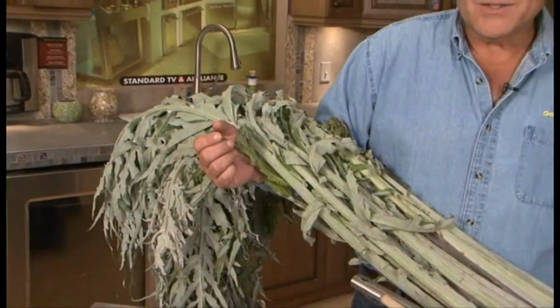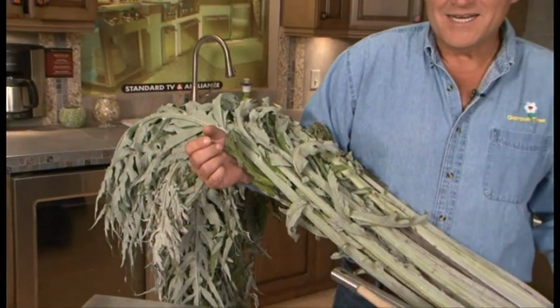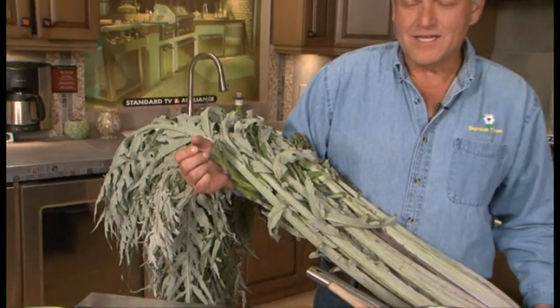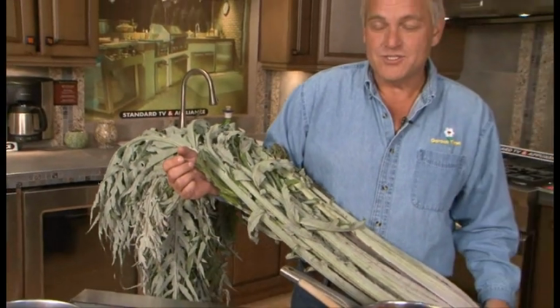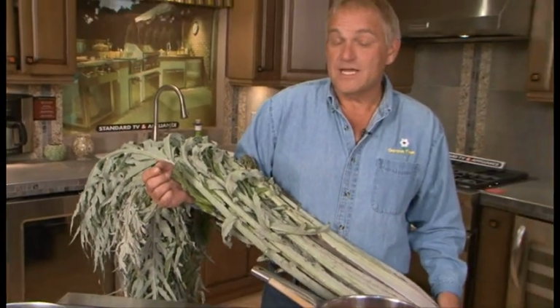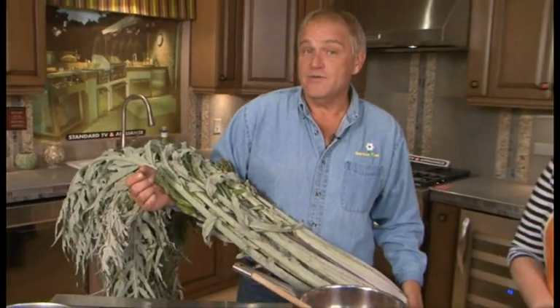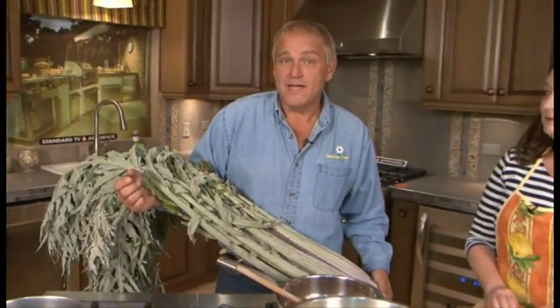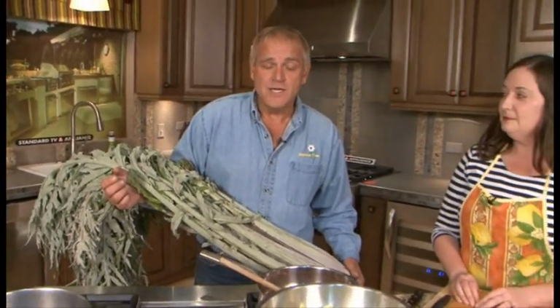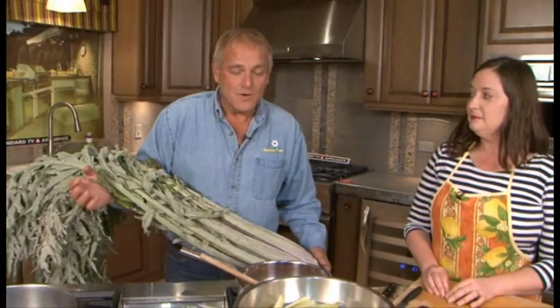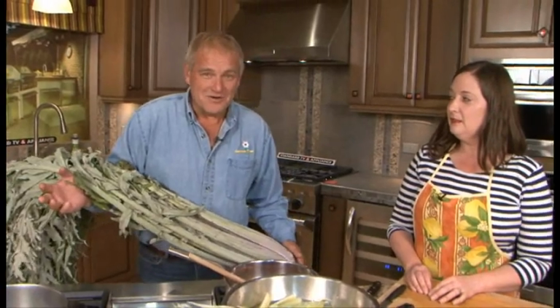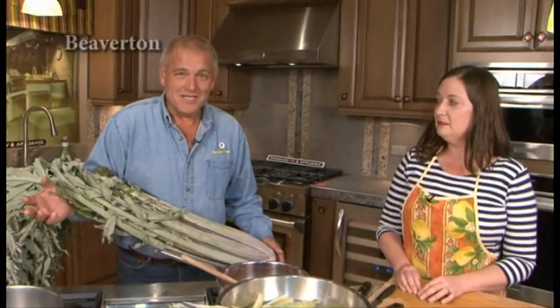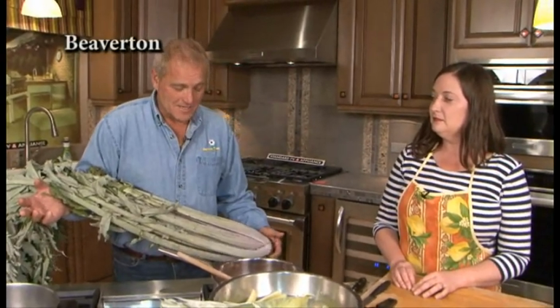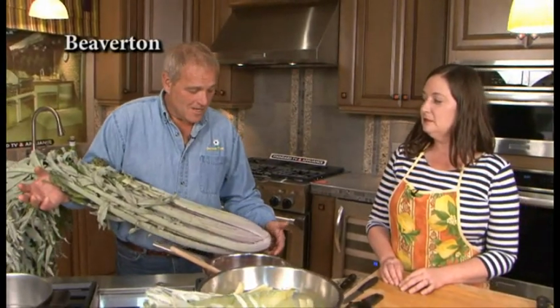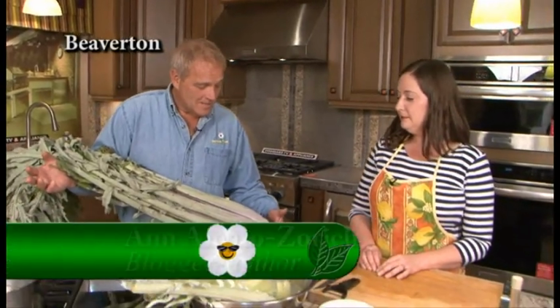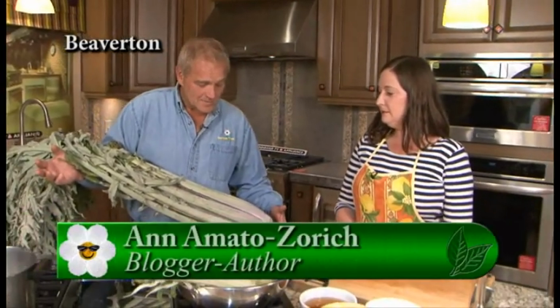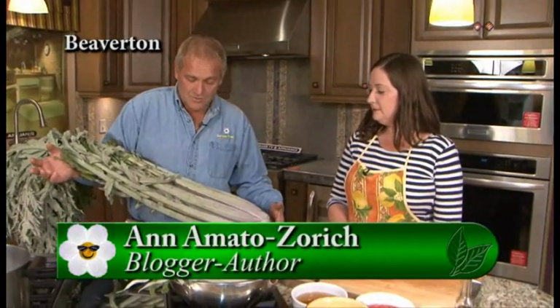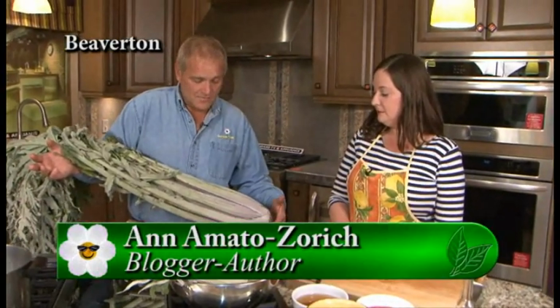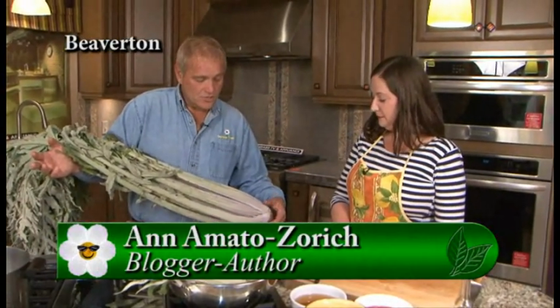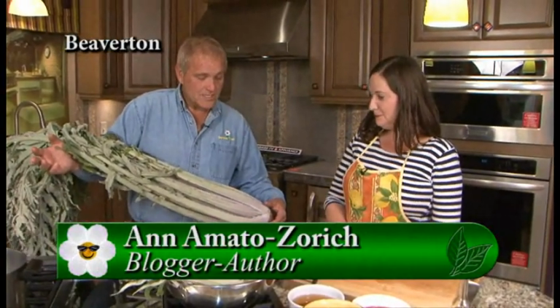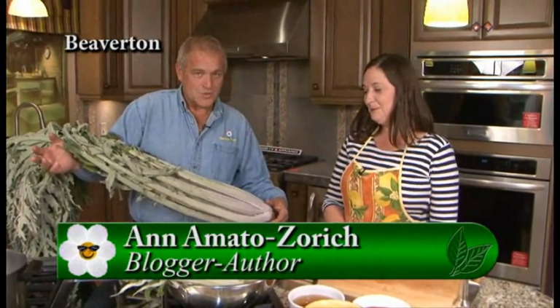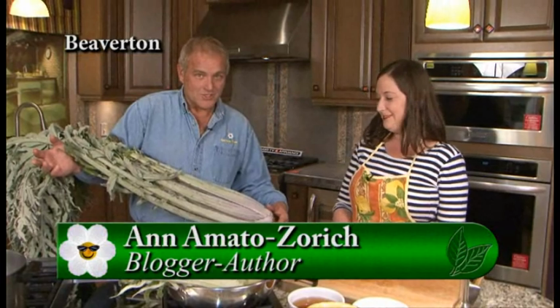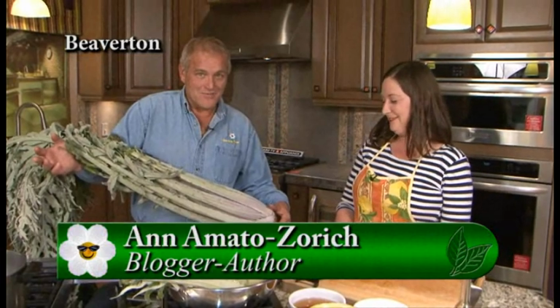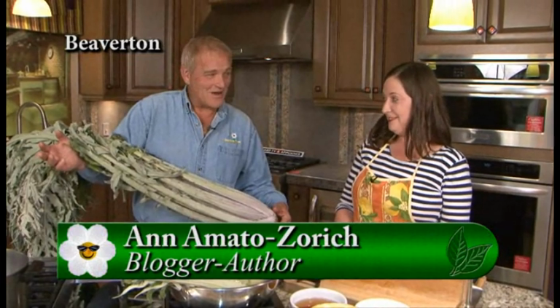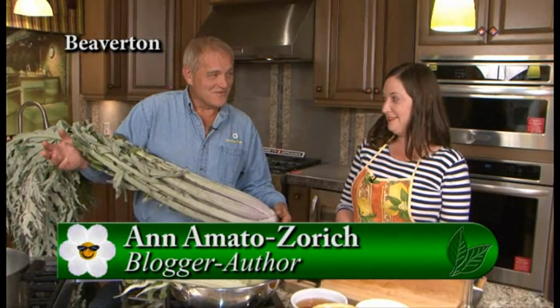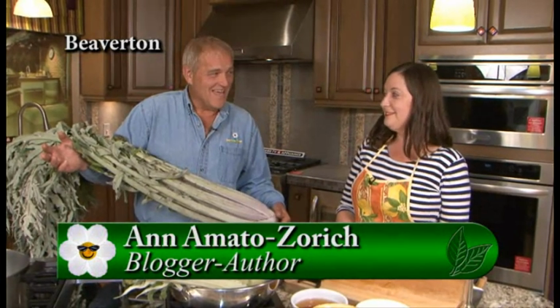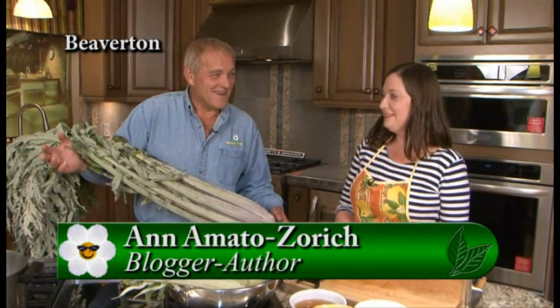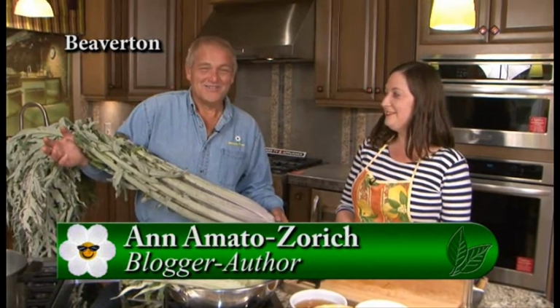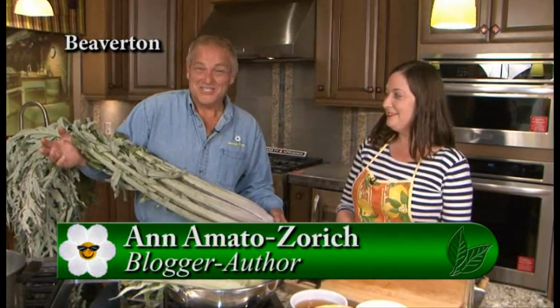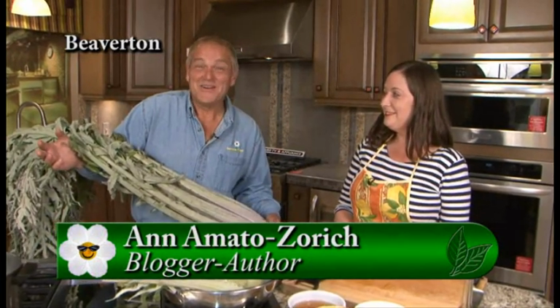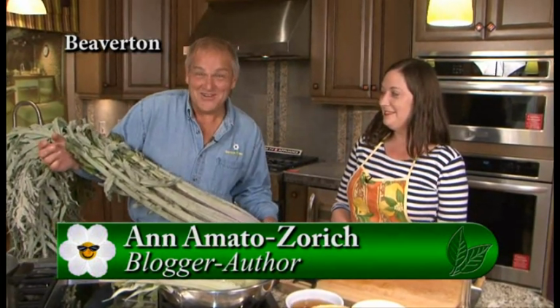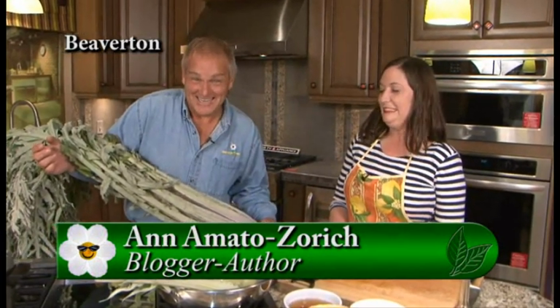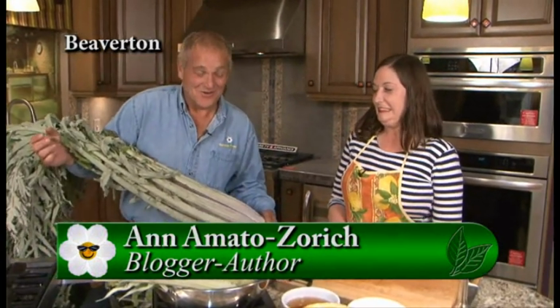I'm standing in the kitchens of Standard TV and Appliance, and we're going to be doing a cooking segment. A lot of times you think of cardoons as an ornamental, but I'm here with Anna Mato Zorich, and we are going to be cooking them.